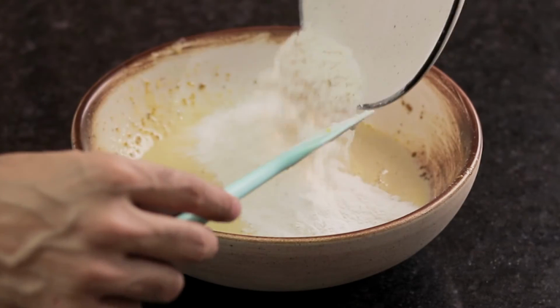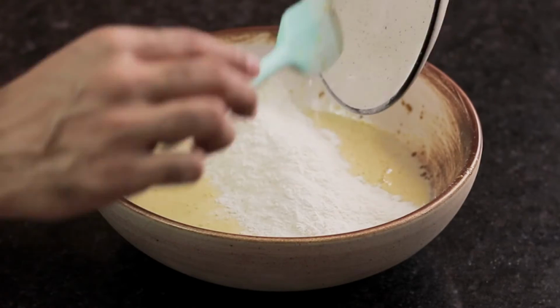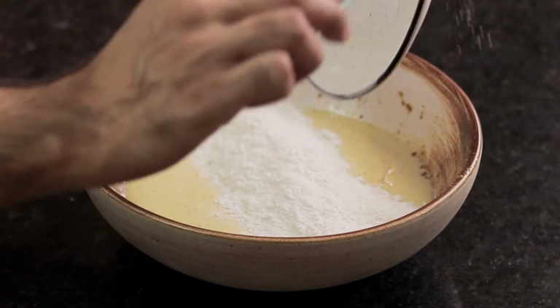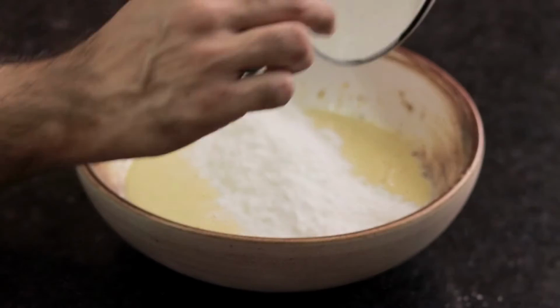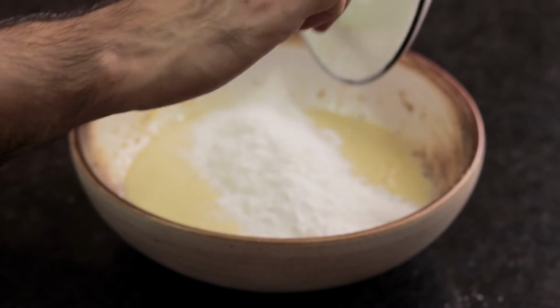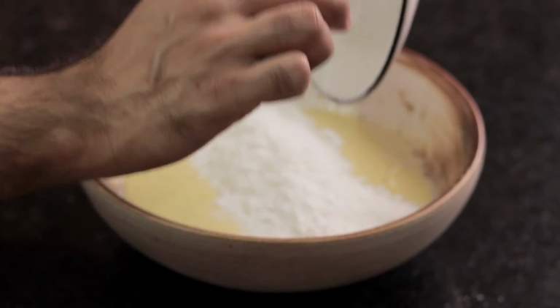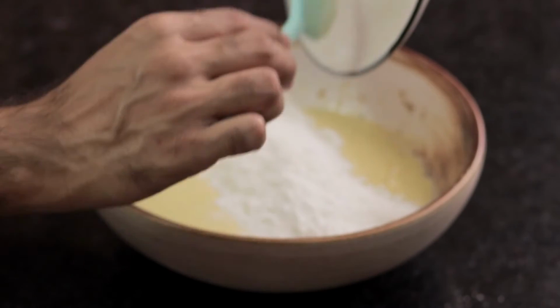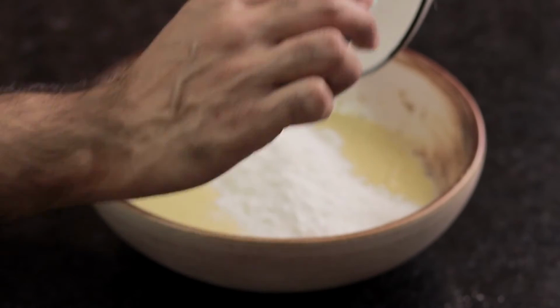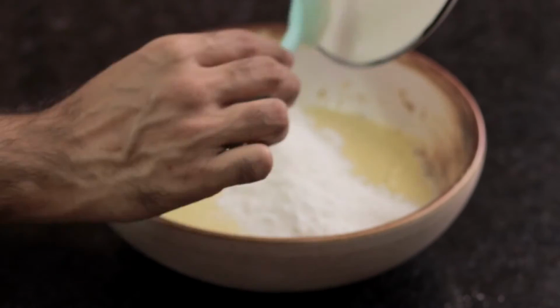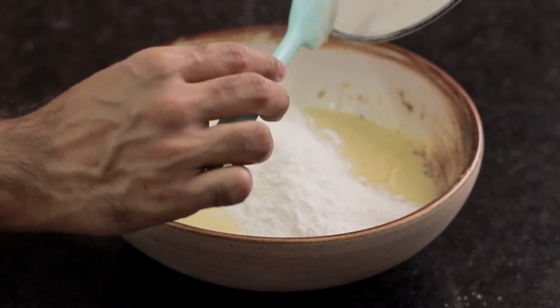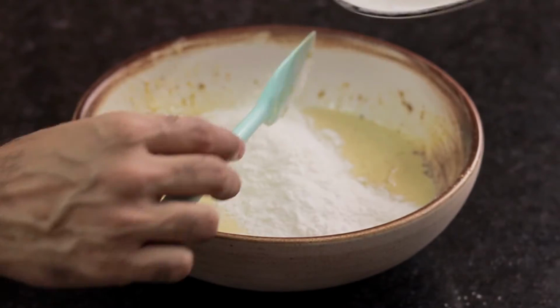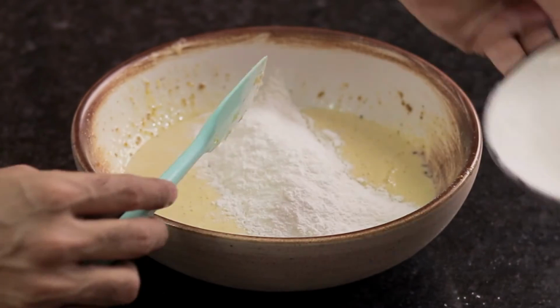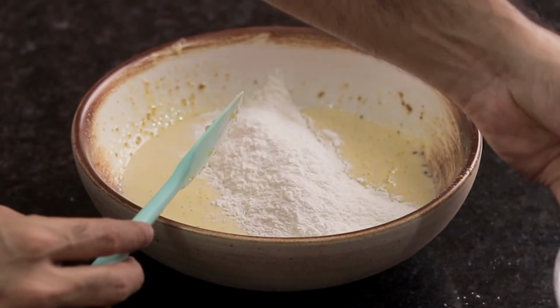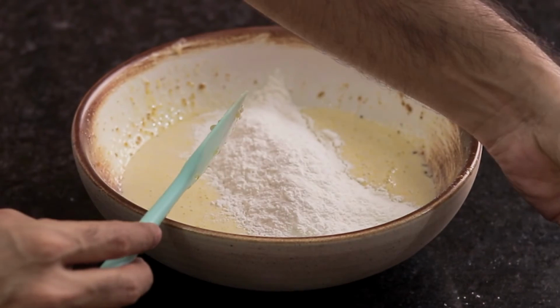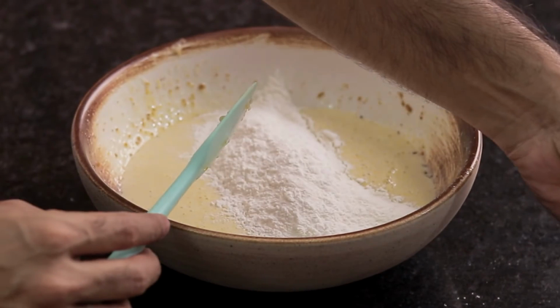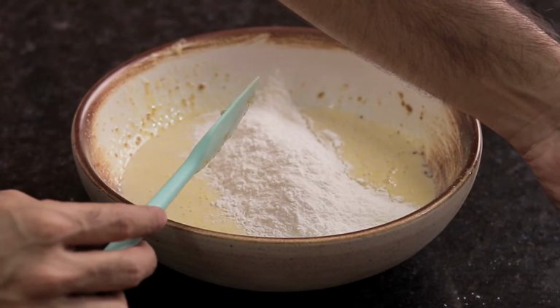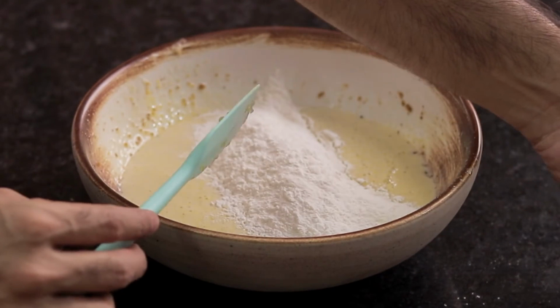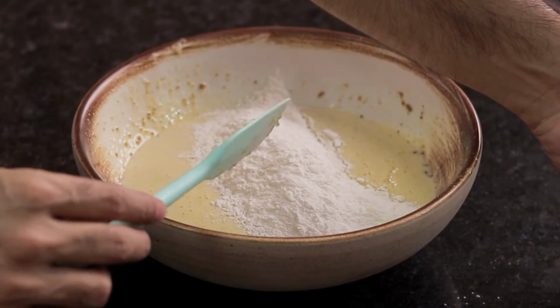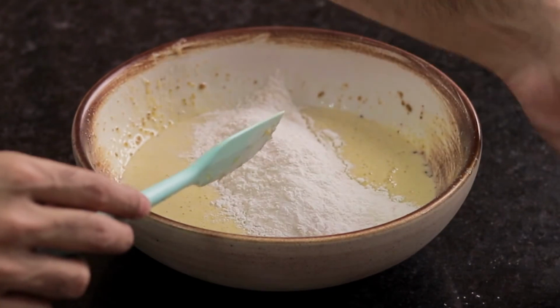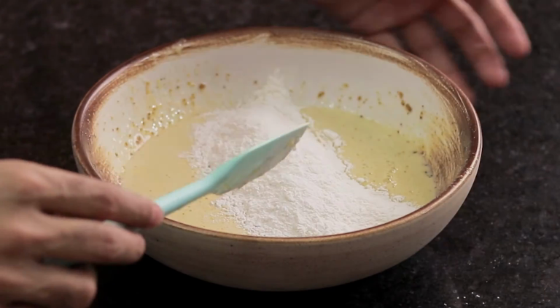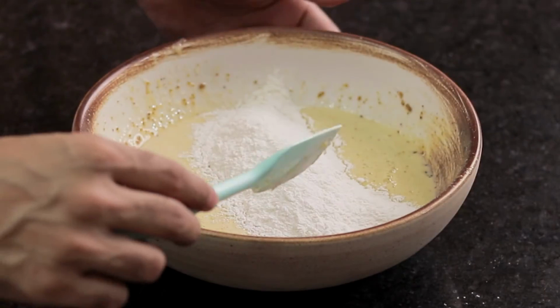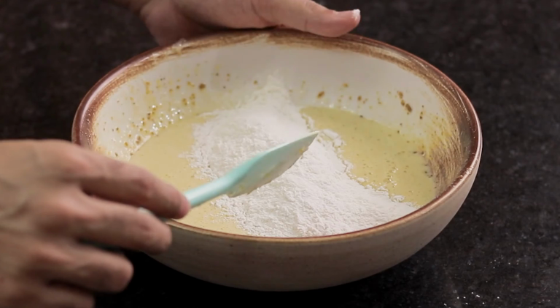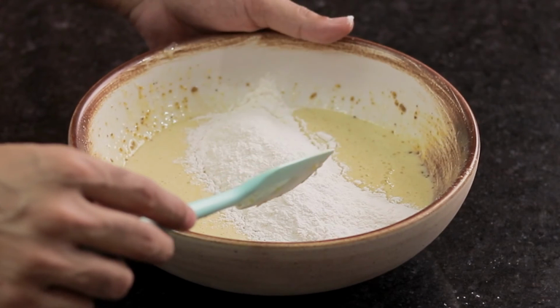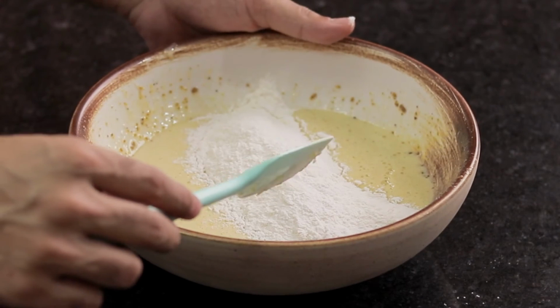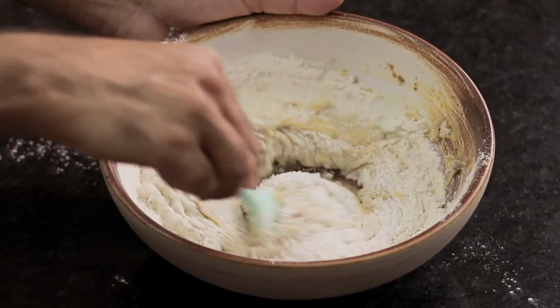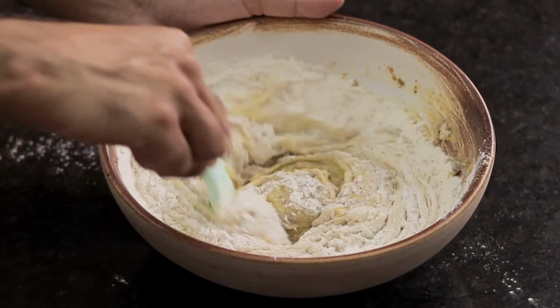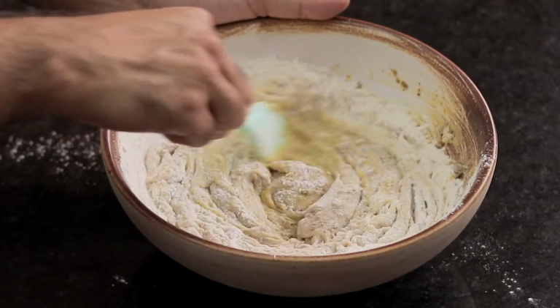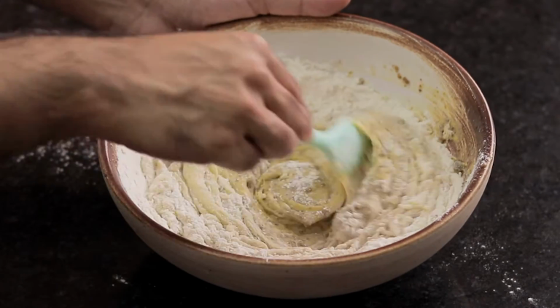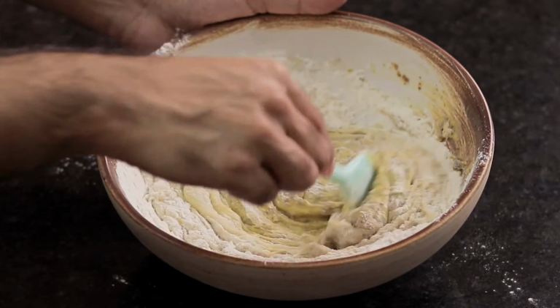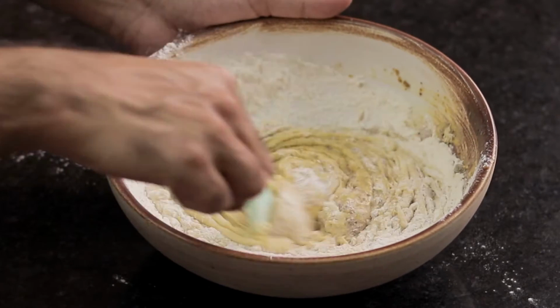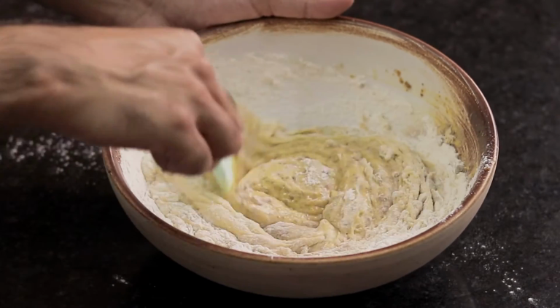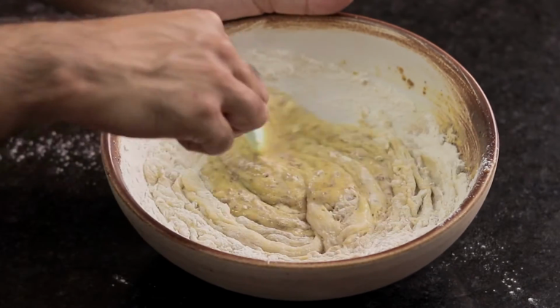Now let's add flour to it. Before adding flour, we need to mix baking powder with the flour. Let's fold the flour into the batter.